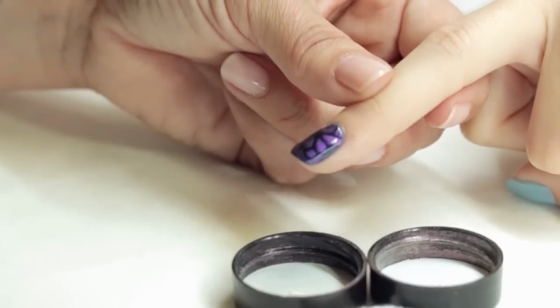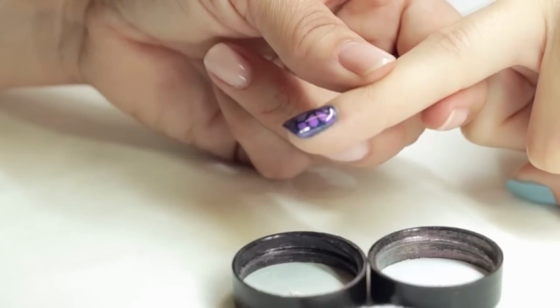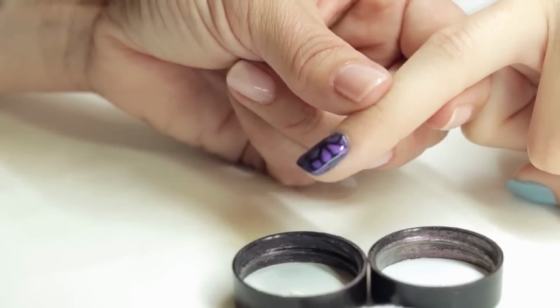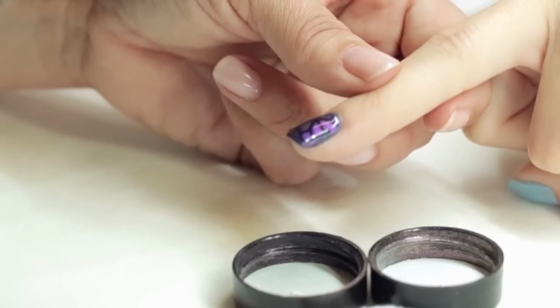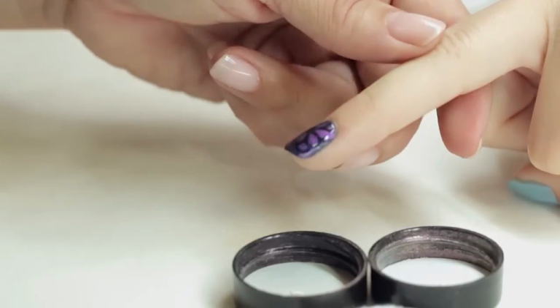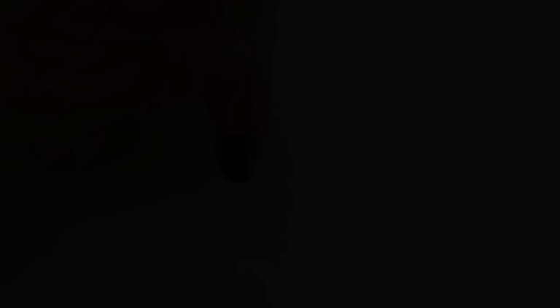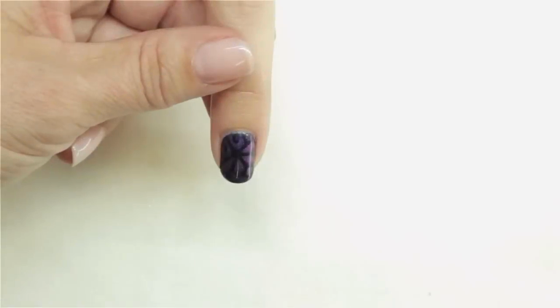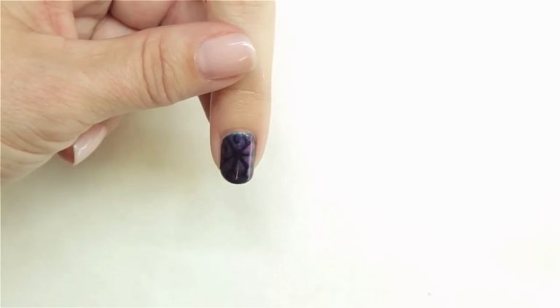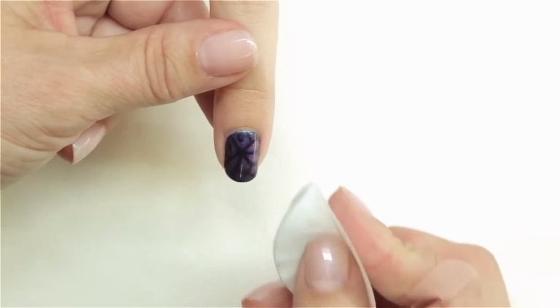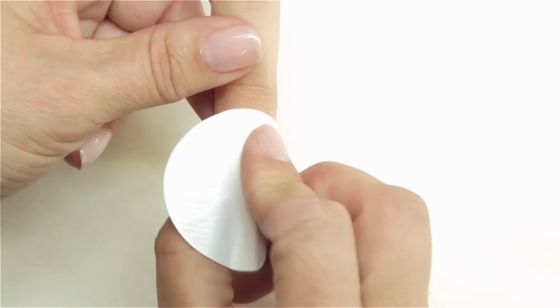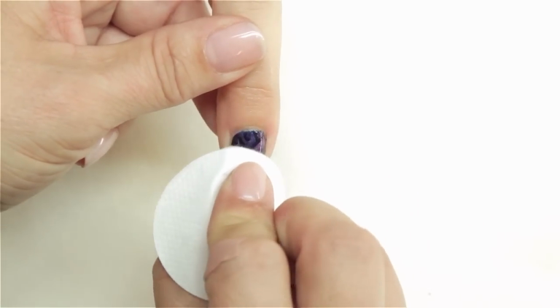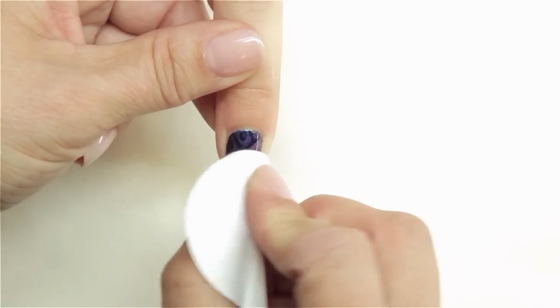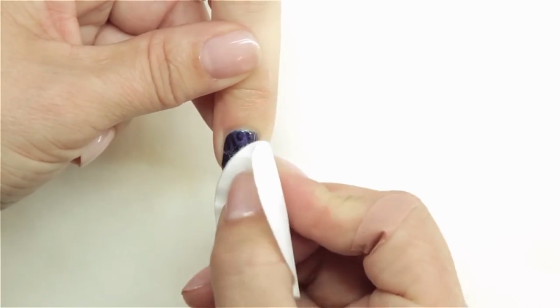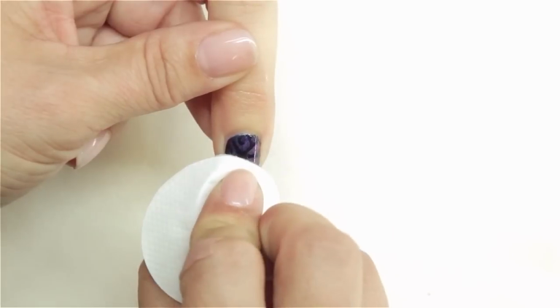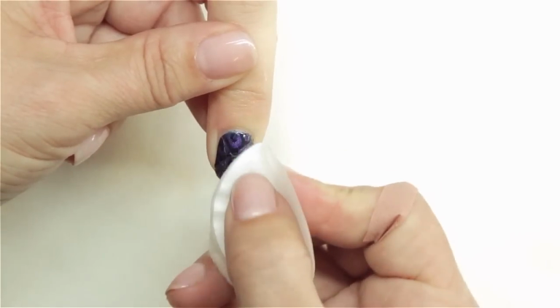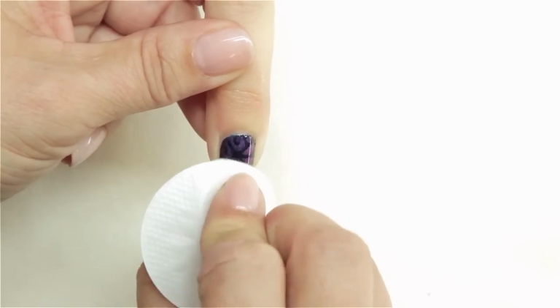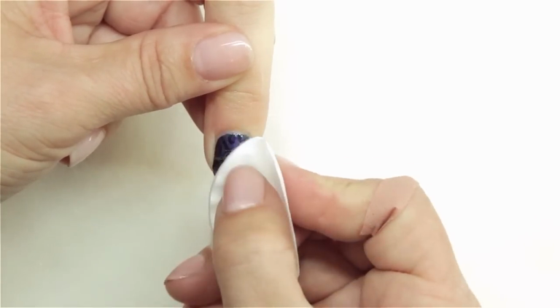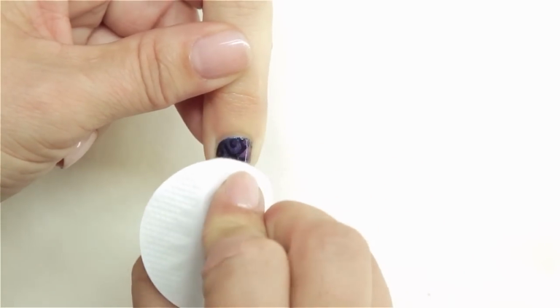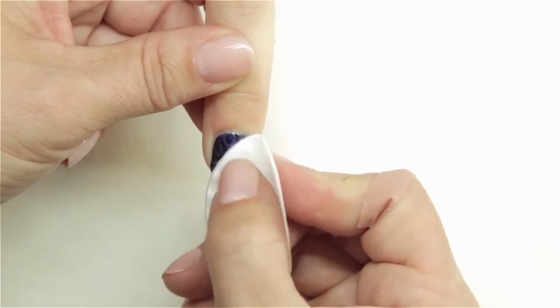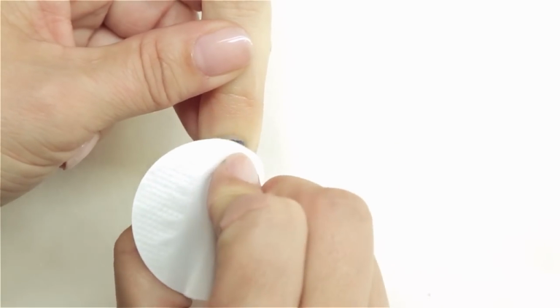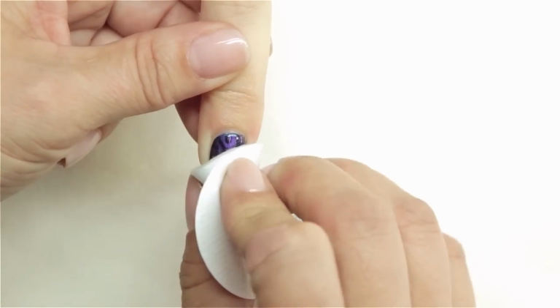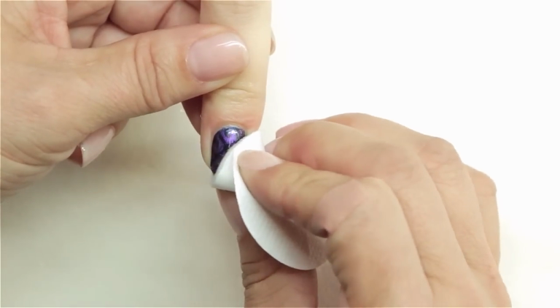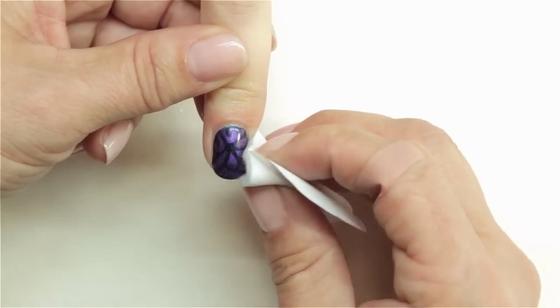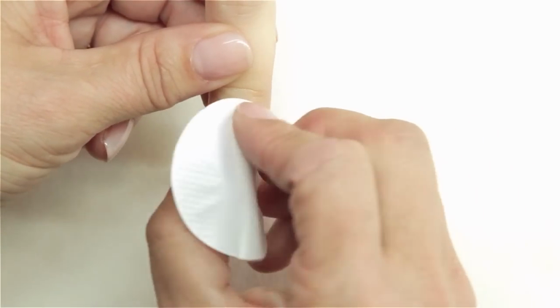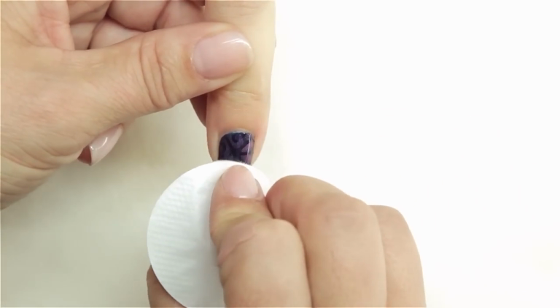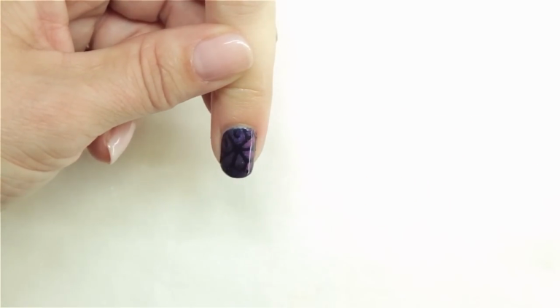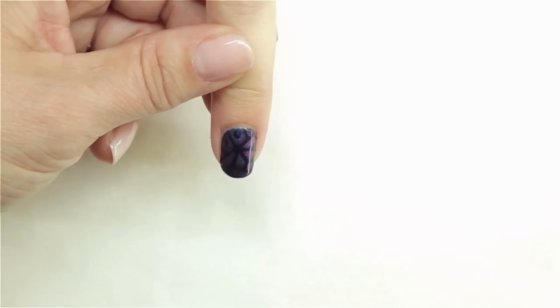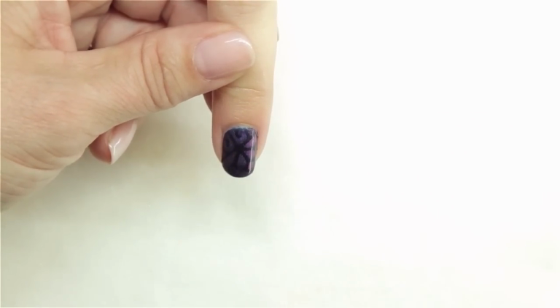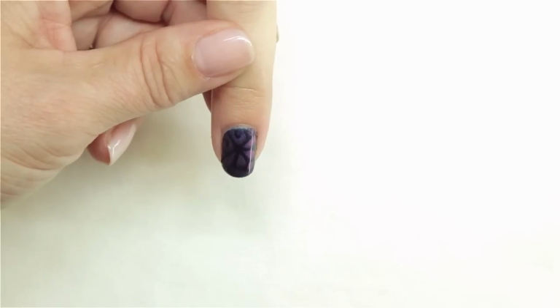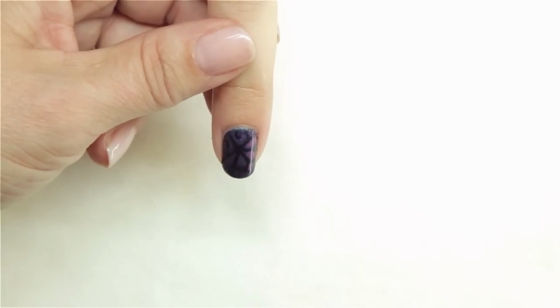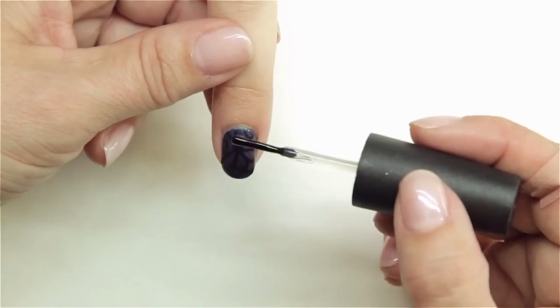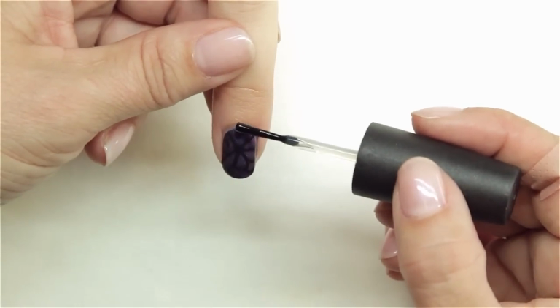Cure for two minutes. Once the topcoat has been cured, you will remove the top film using isopropyl alcohol, and apply a small drop of cuticle oil to condition.